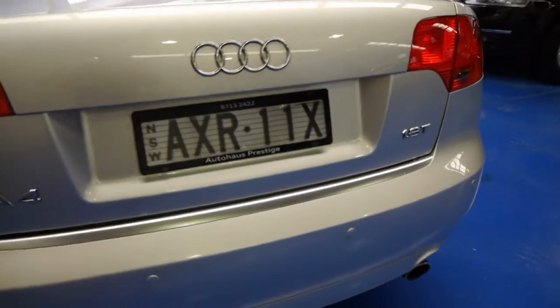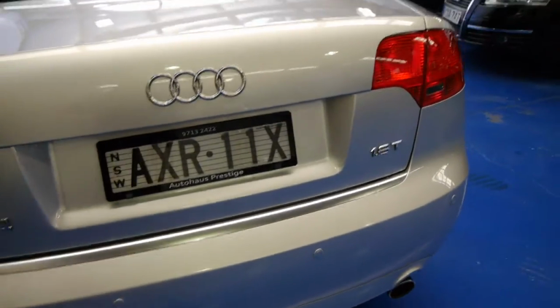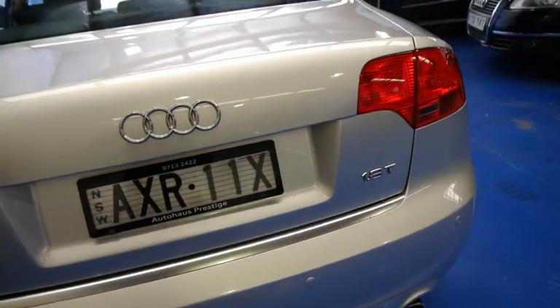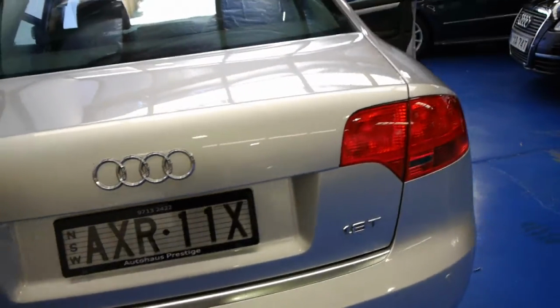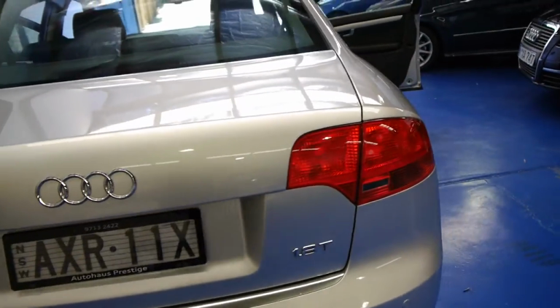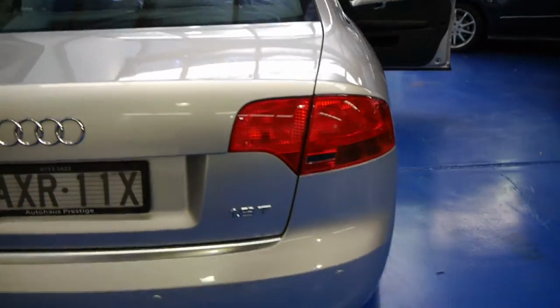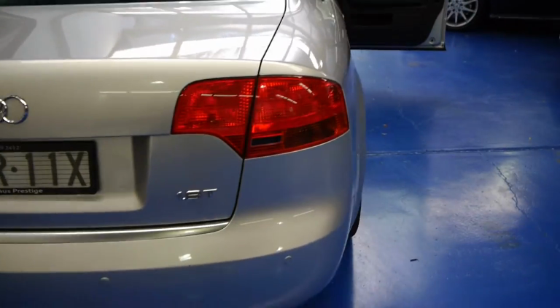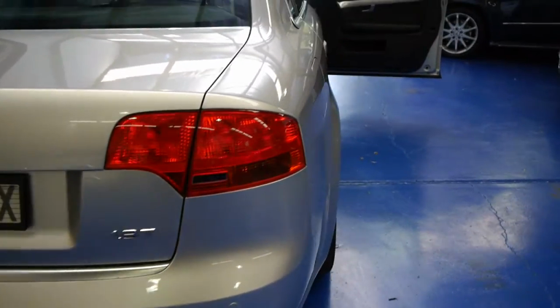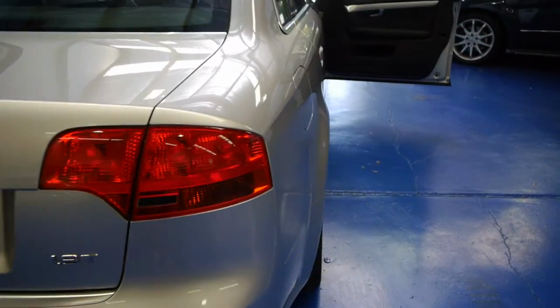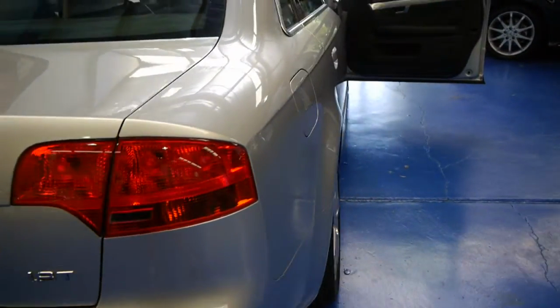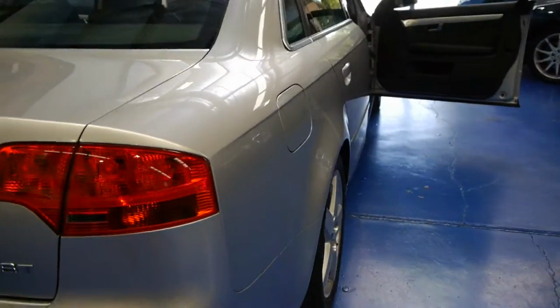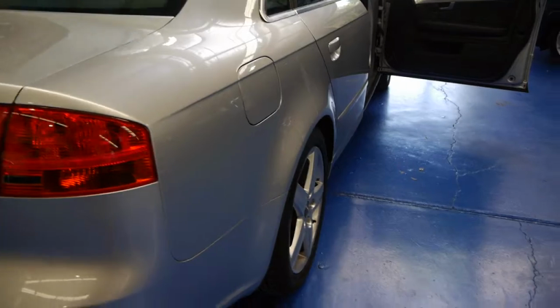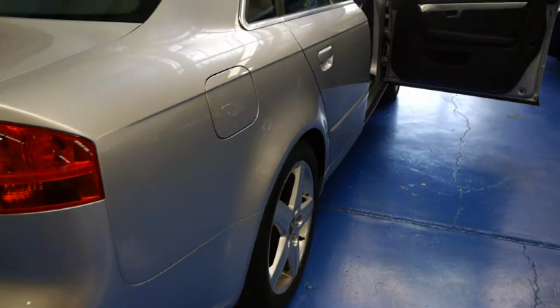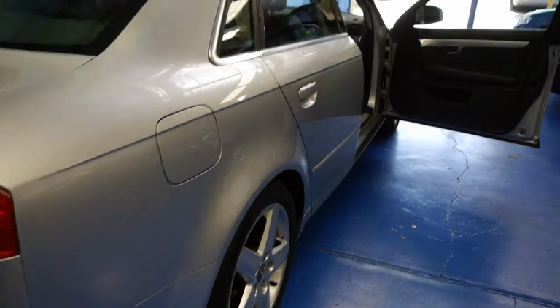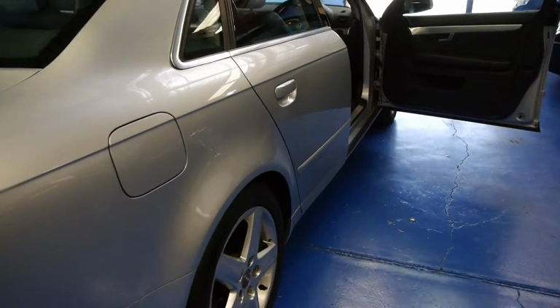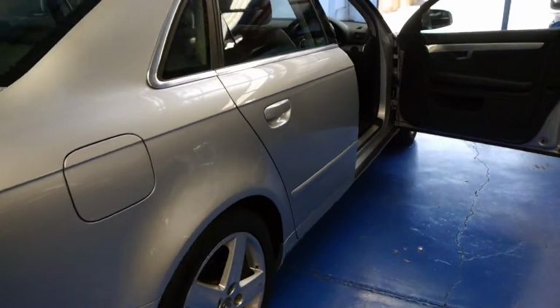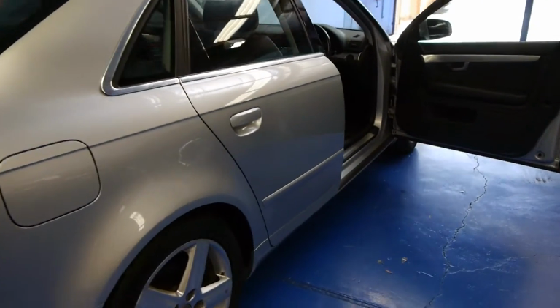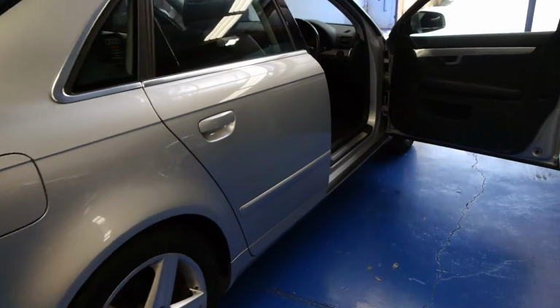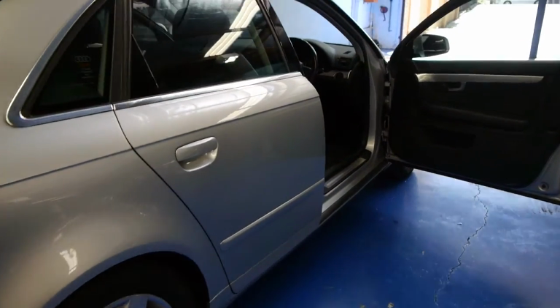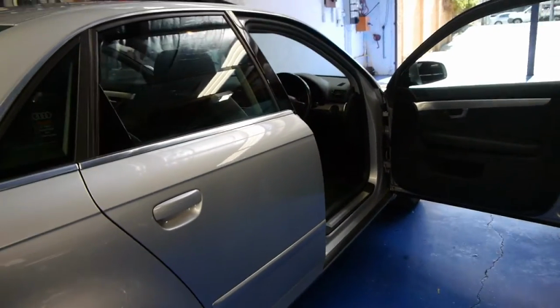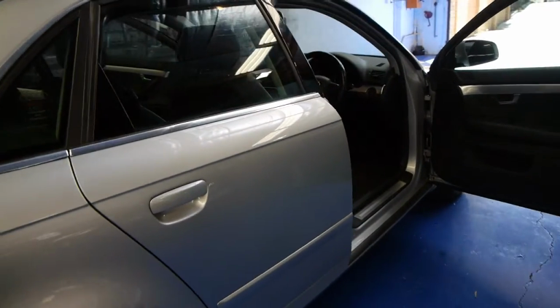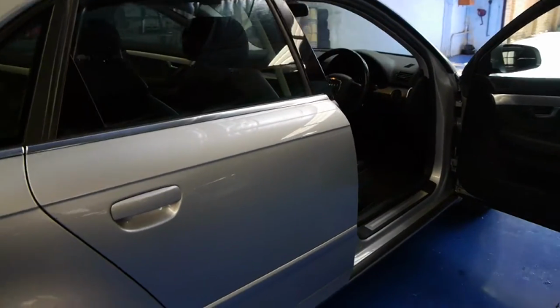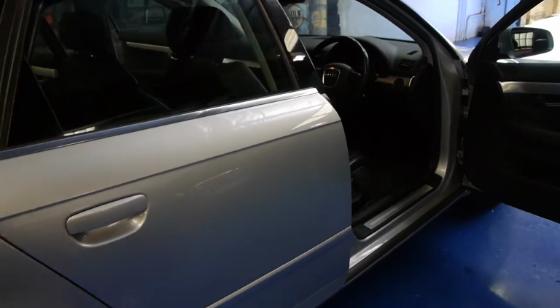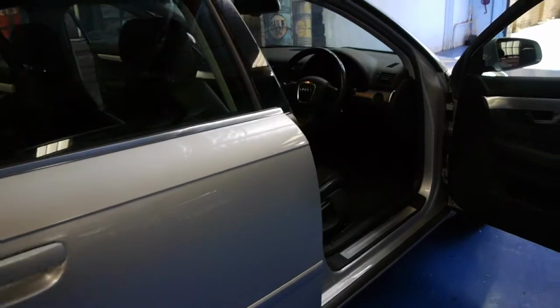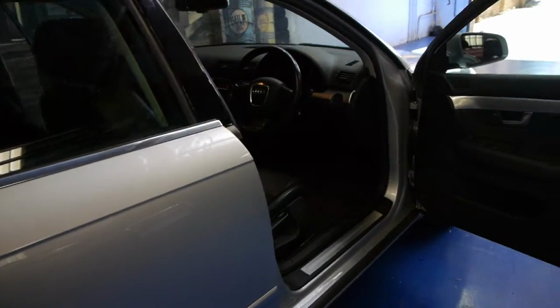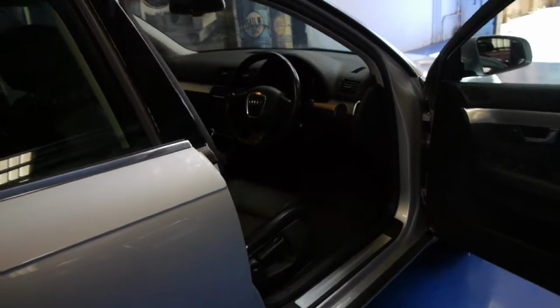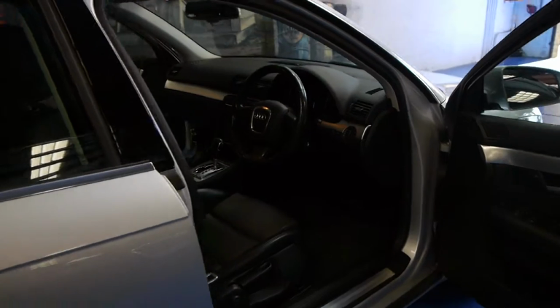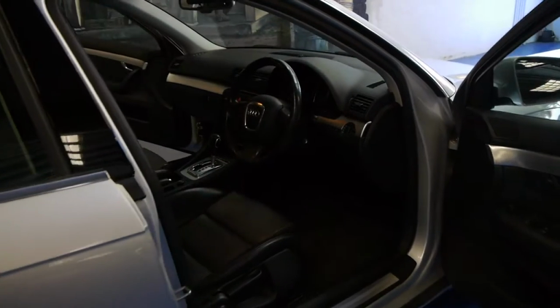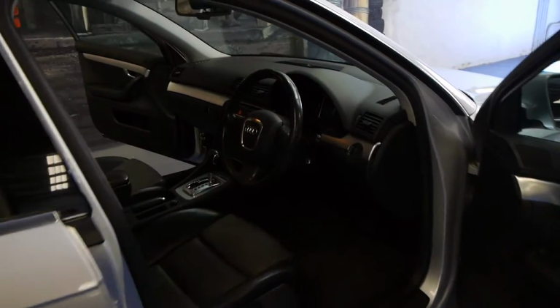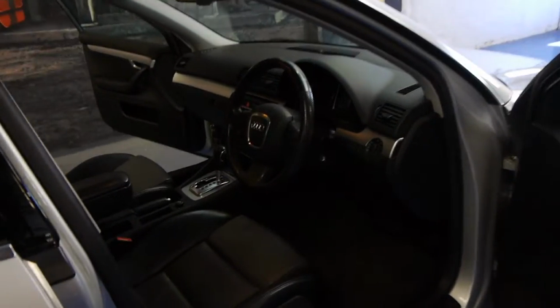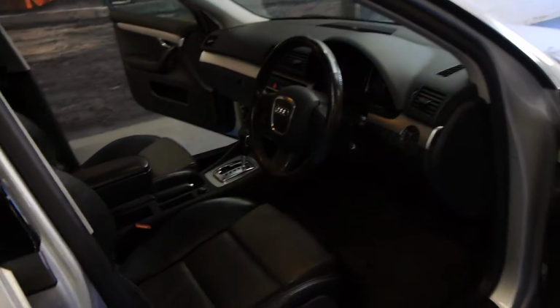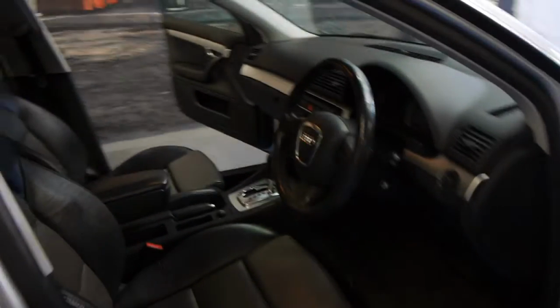It's a car which has had a really good life. It's had half its service history done at an Audi dealer, and the other half with a normal mechanic. So you don't need to always take cars like this to an Audi dealer.